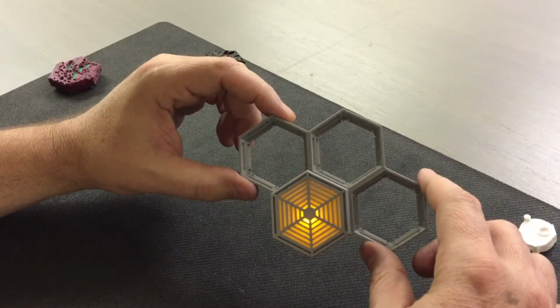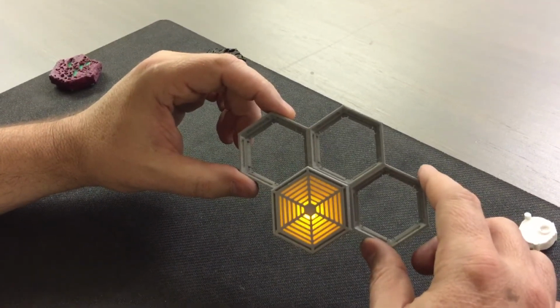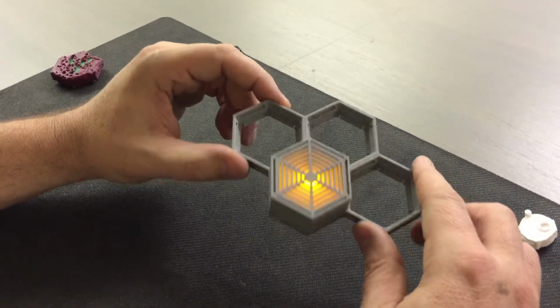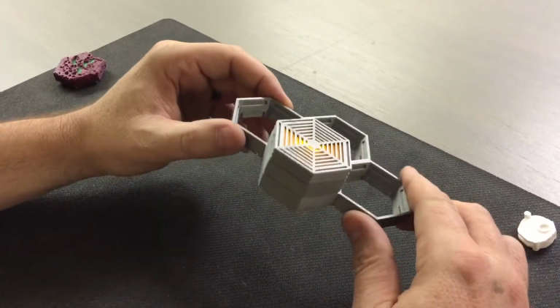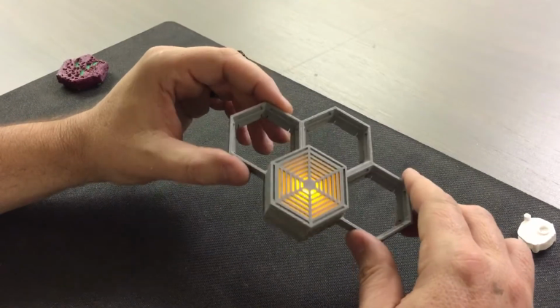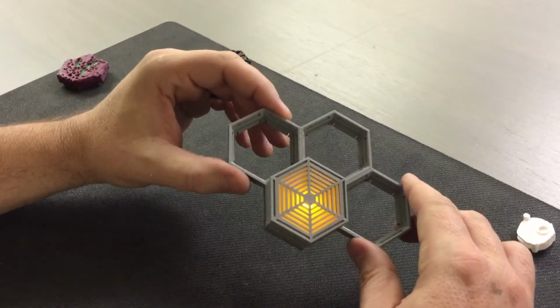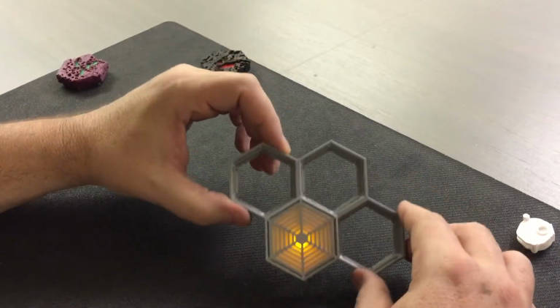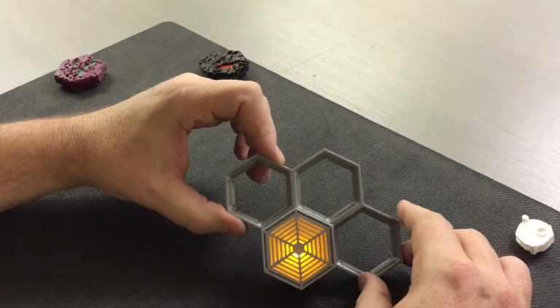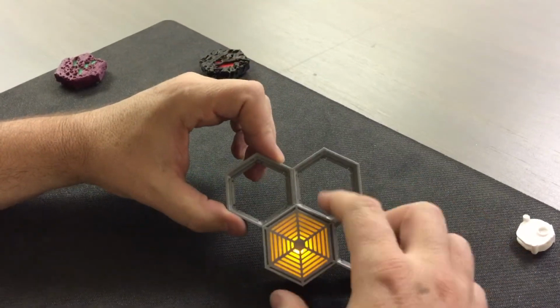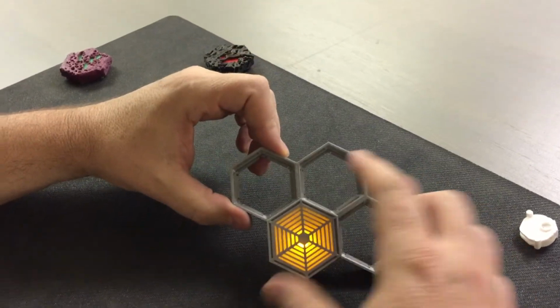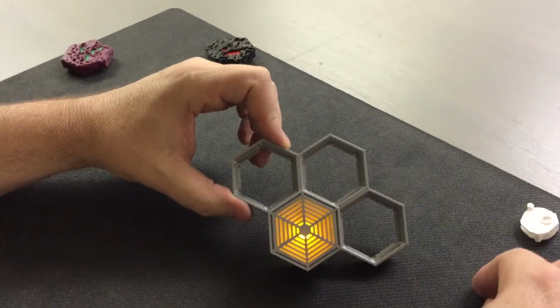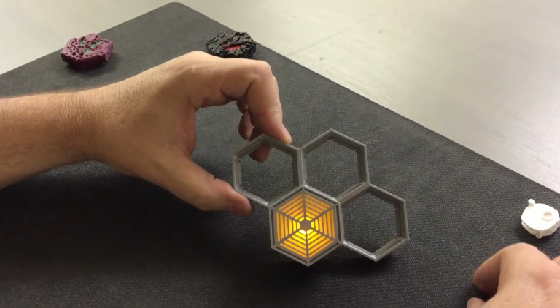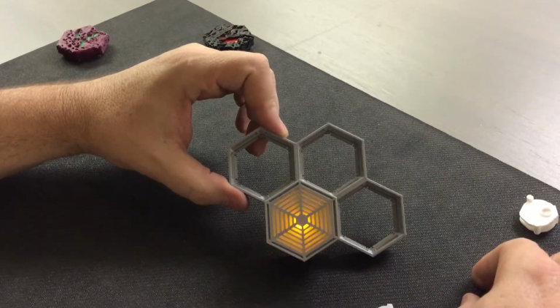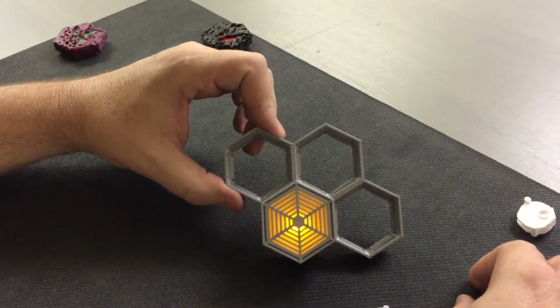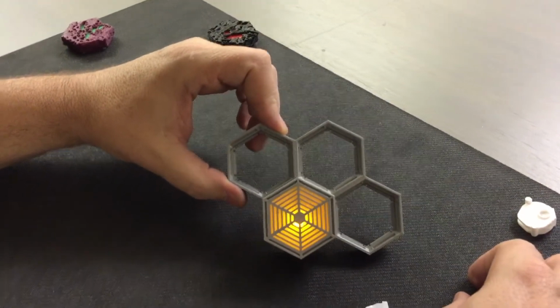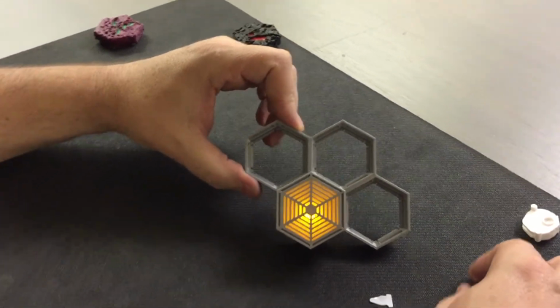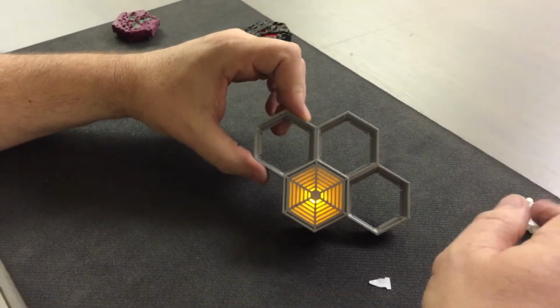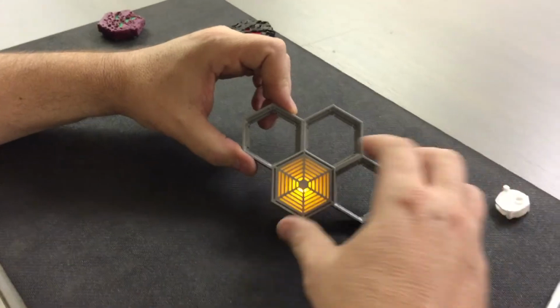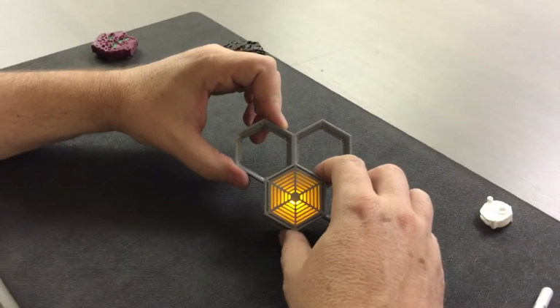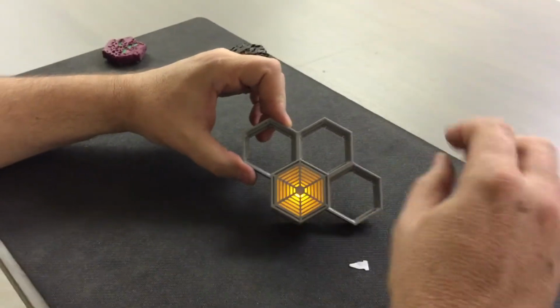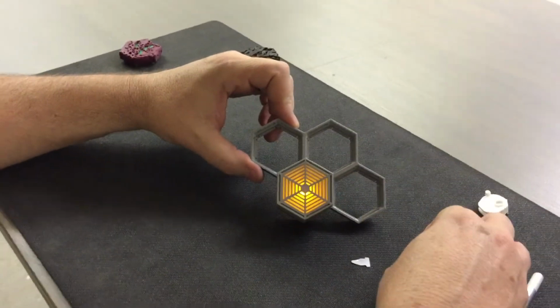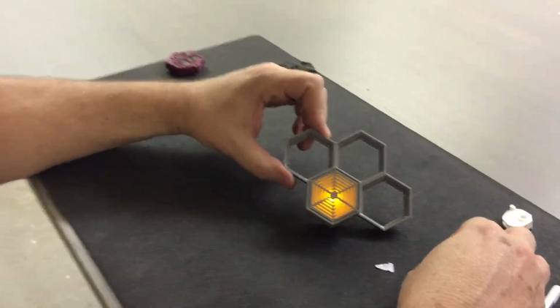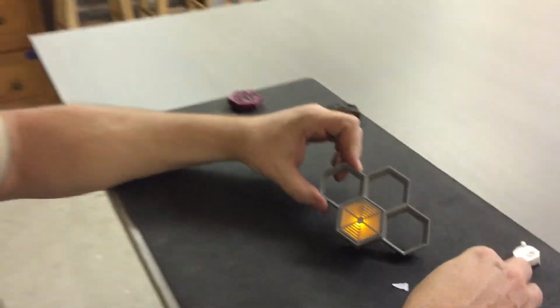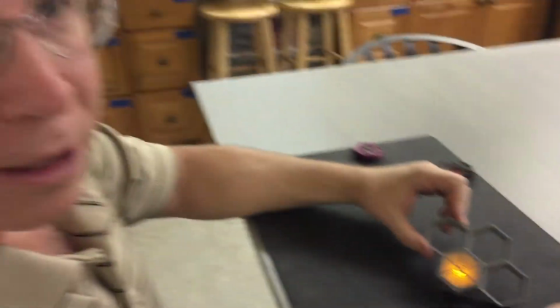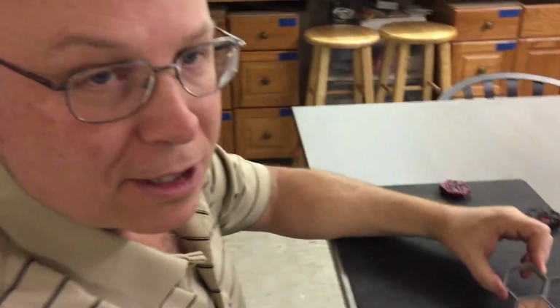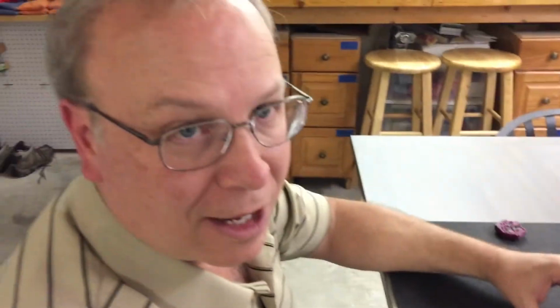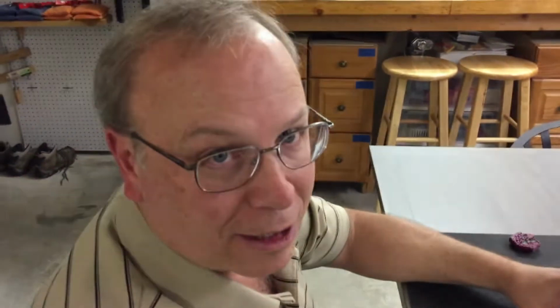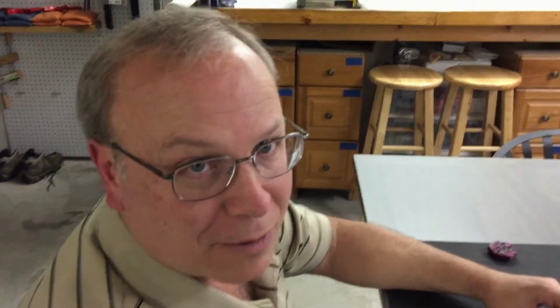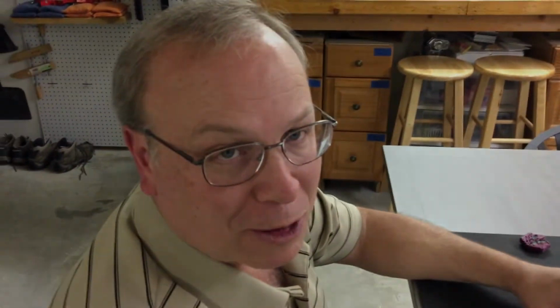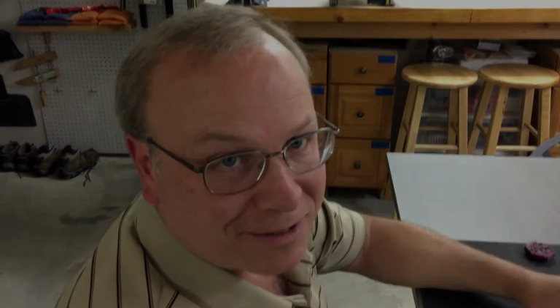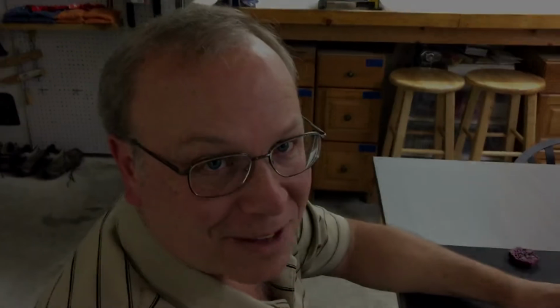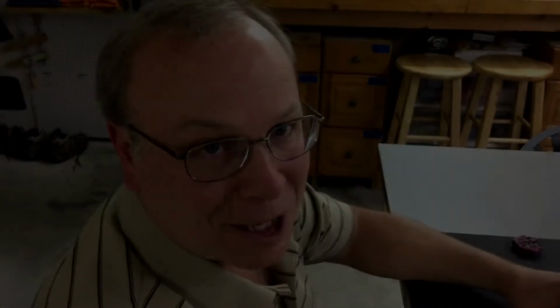That's how we can take advantage of that lighting effect, and it's pretty cool. Hopefully you guys get a chance to use it and have some fun with it. Thank you very much.